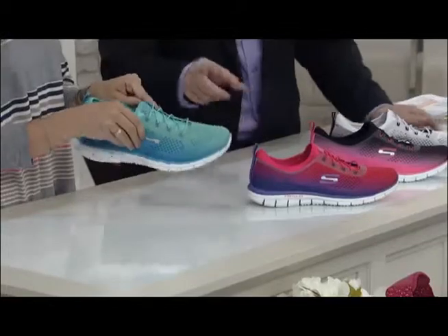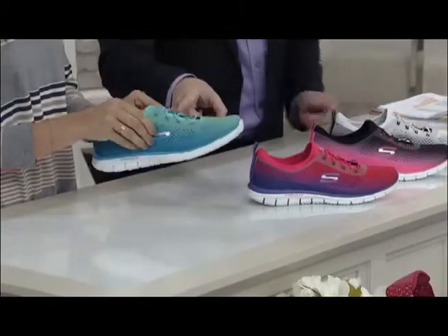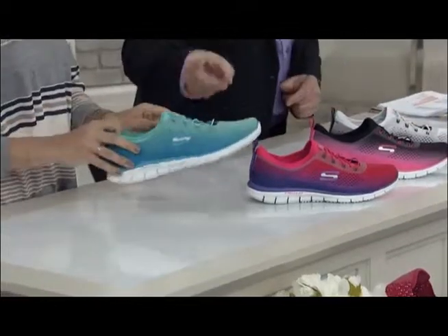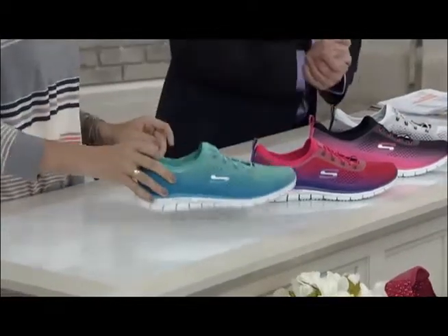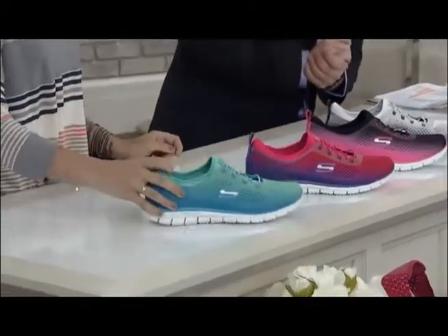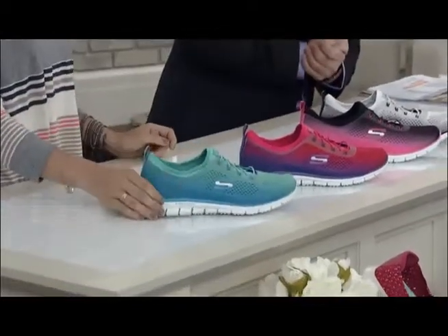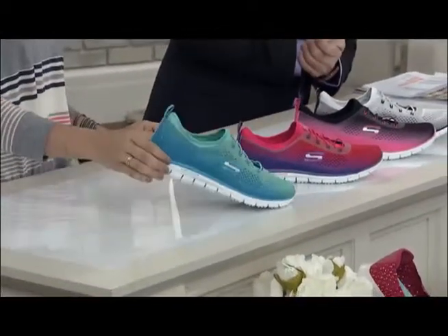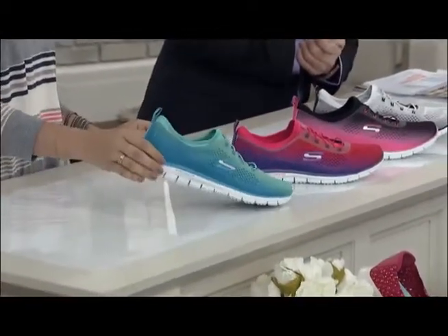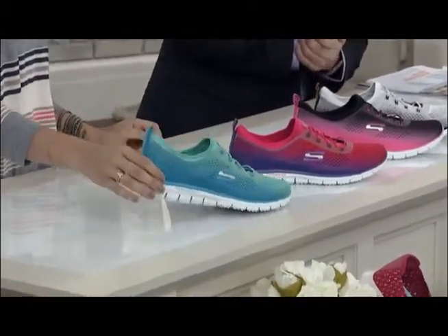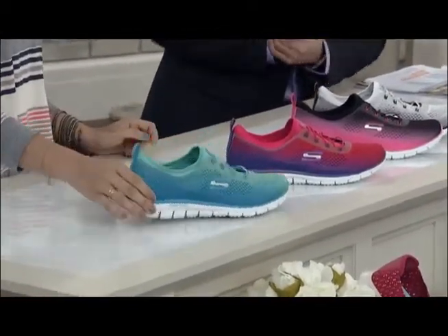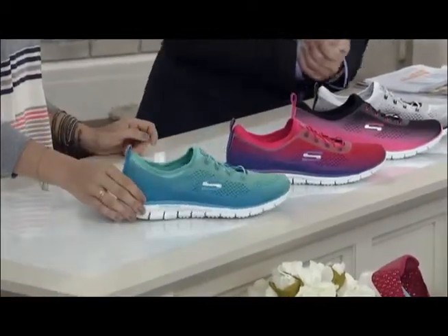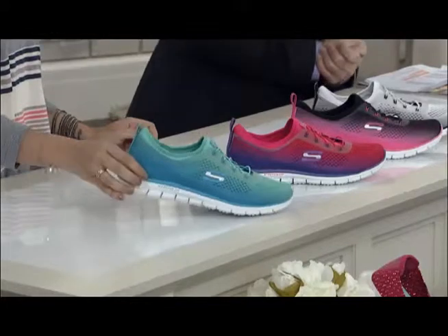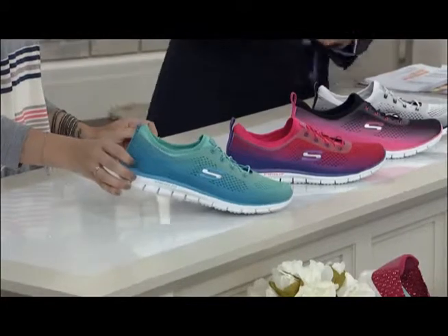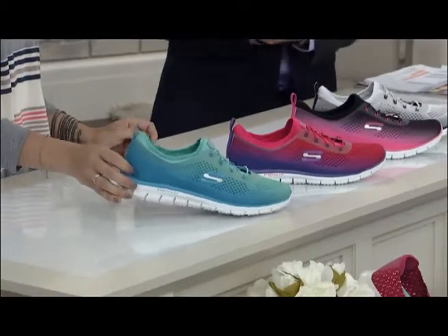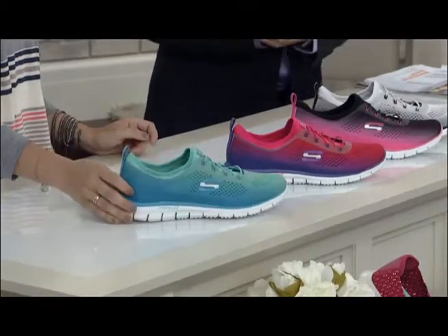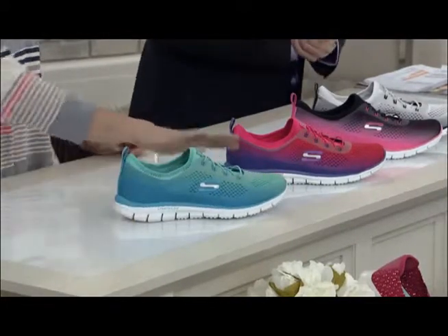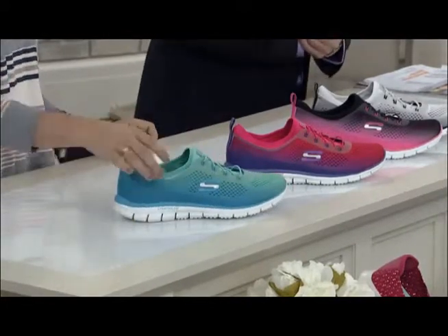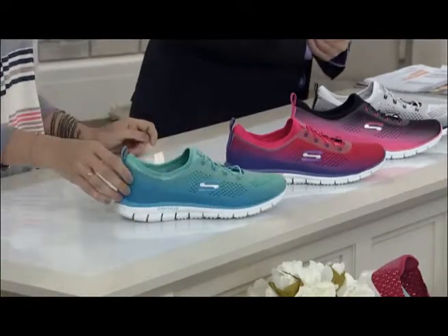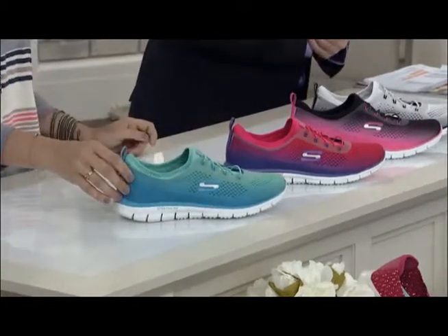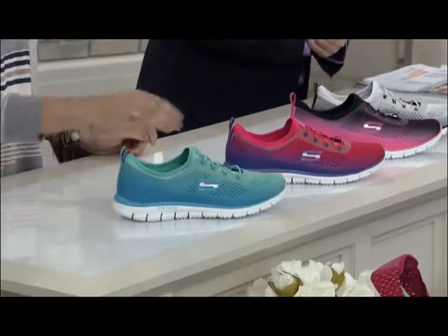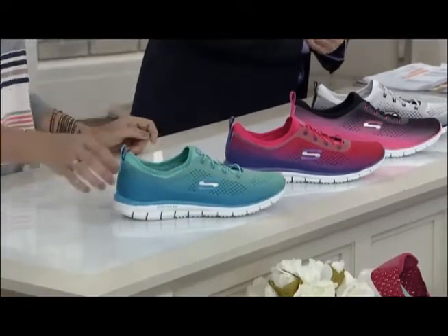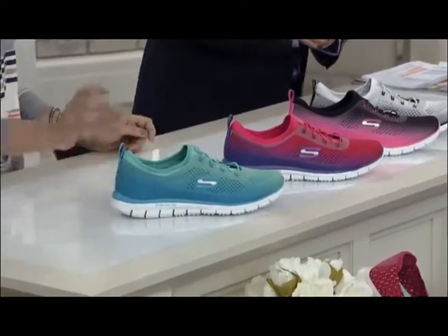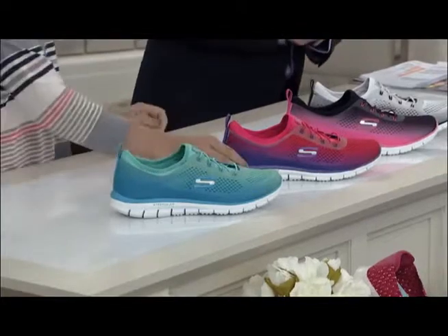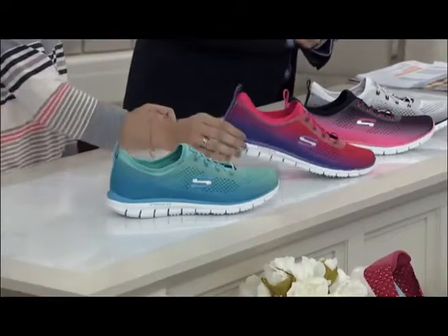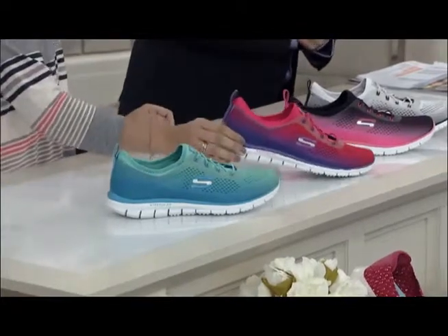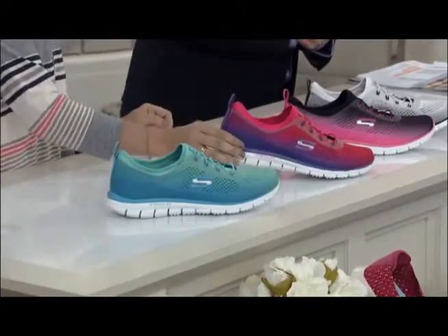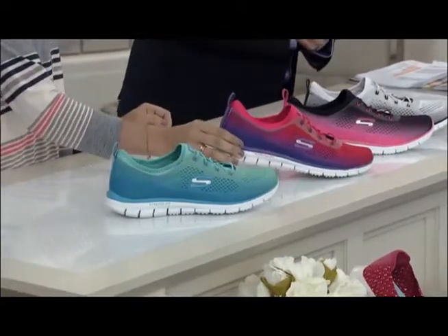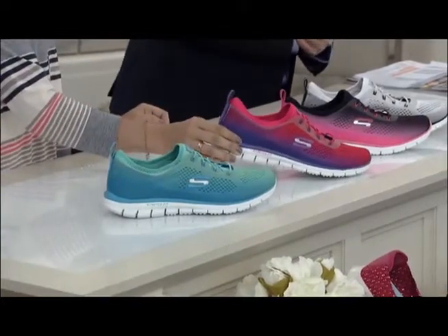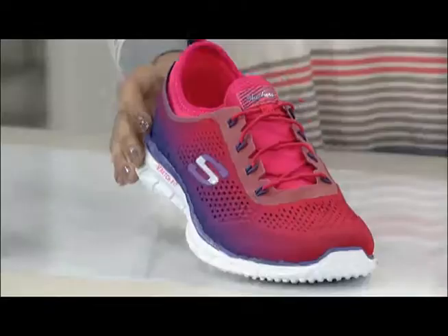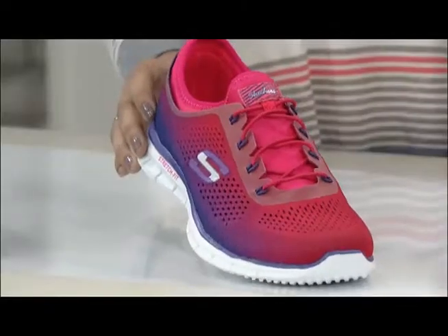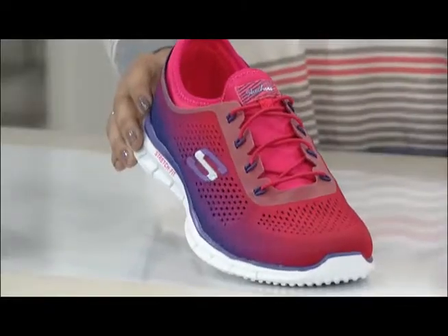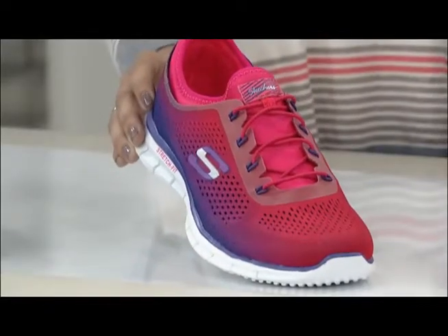Now this color here, what are we calling that one? Turquoise? I think it's a blue-green combination. That's an ombre design, so it goes from light to dark. That would be — I think that's the purple and pink. That's purple and pink.